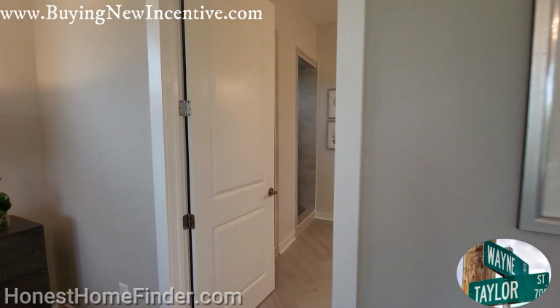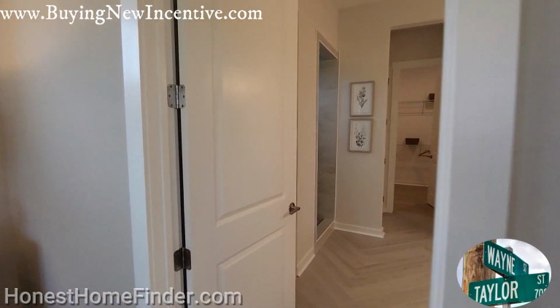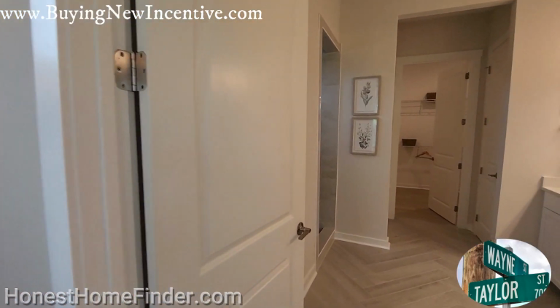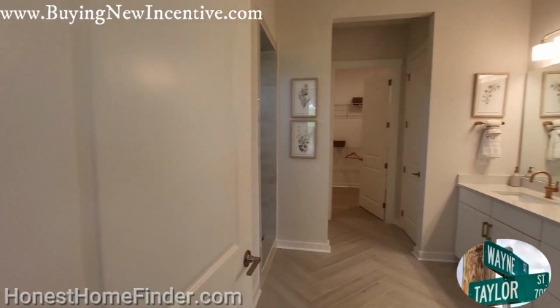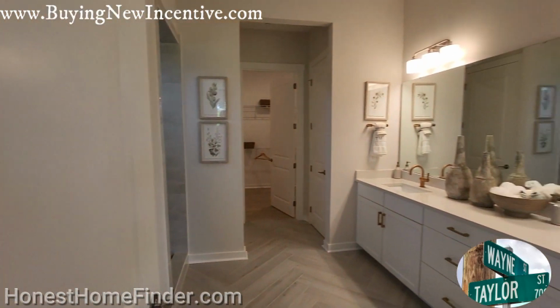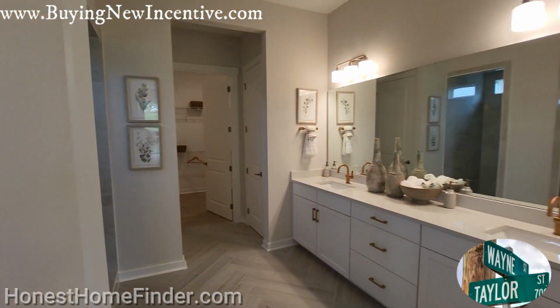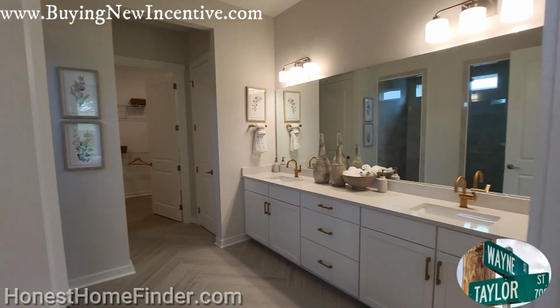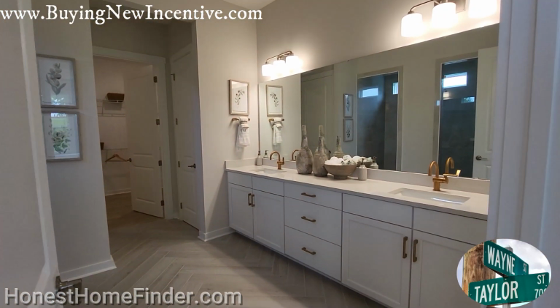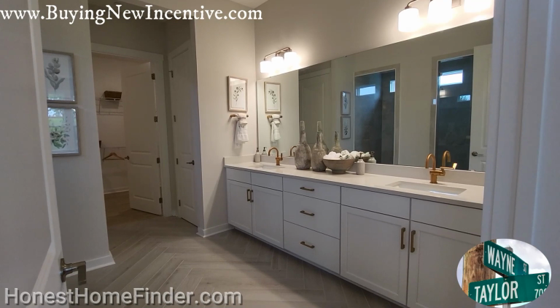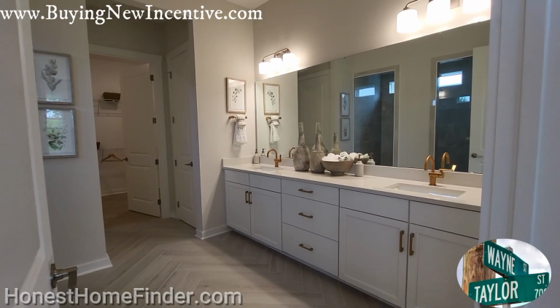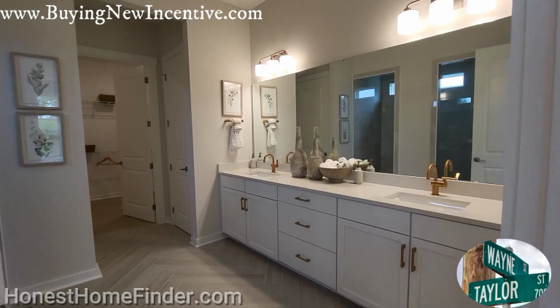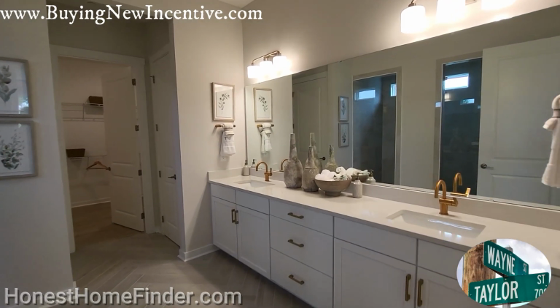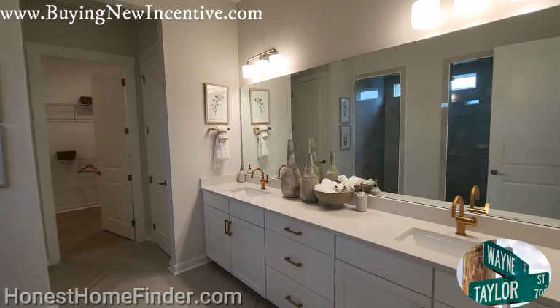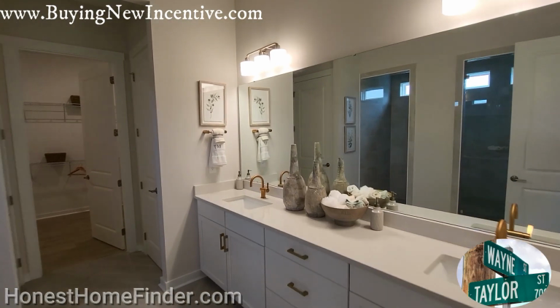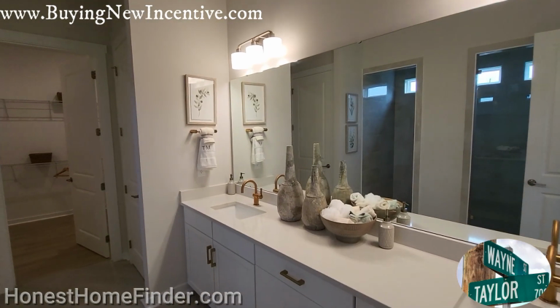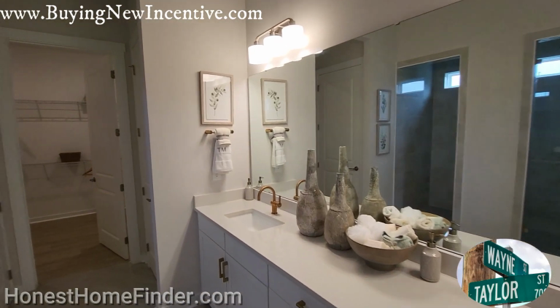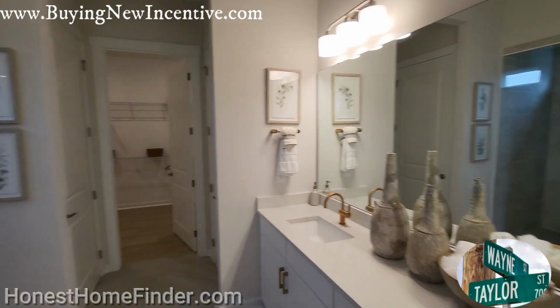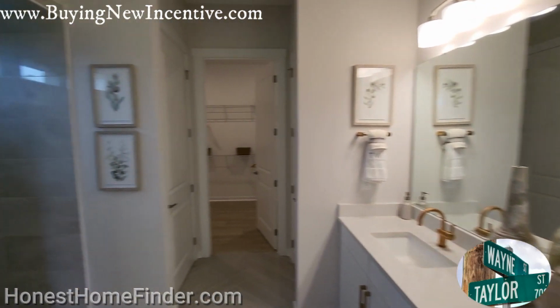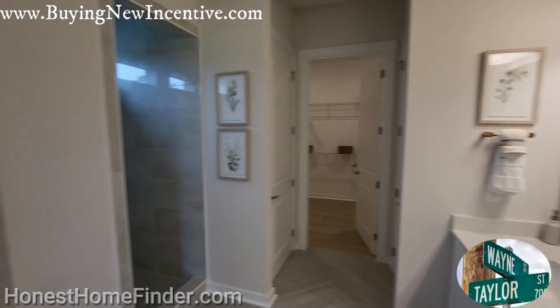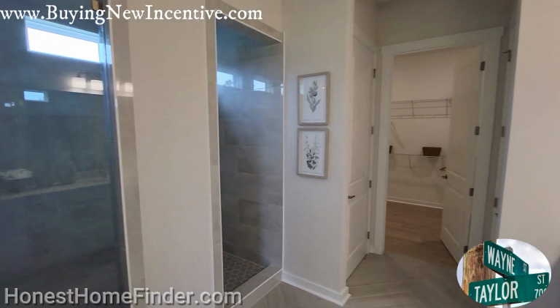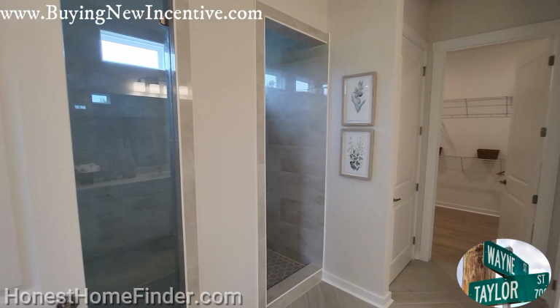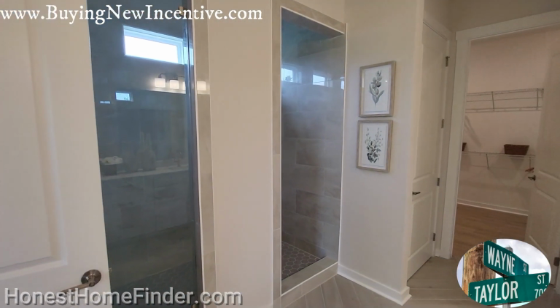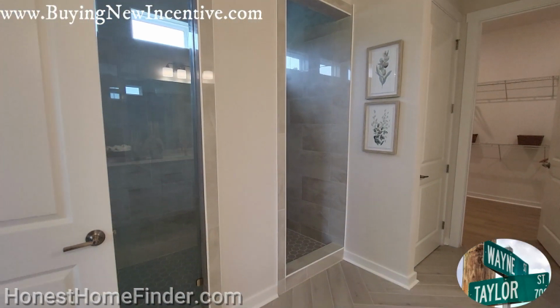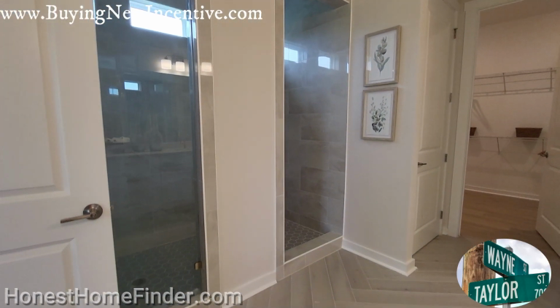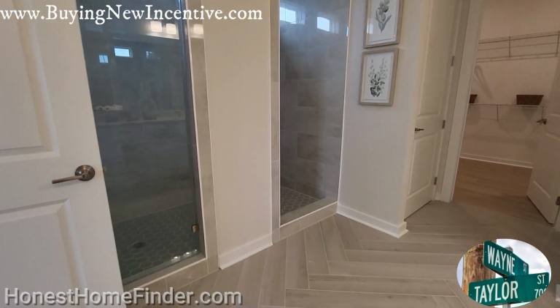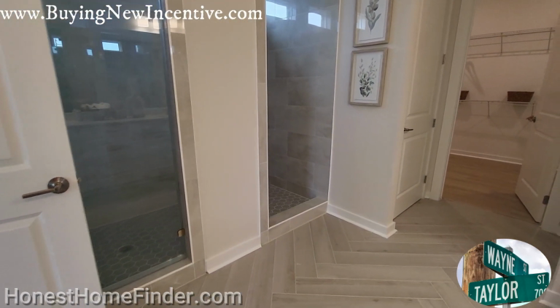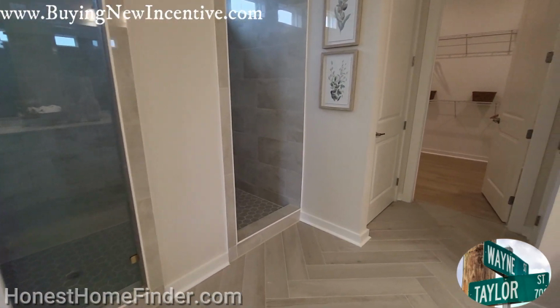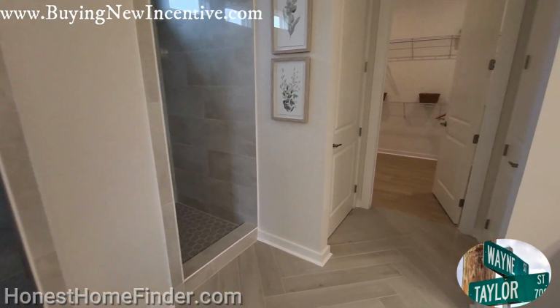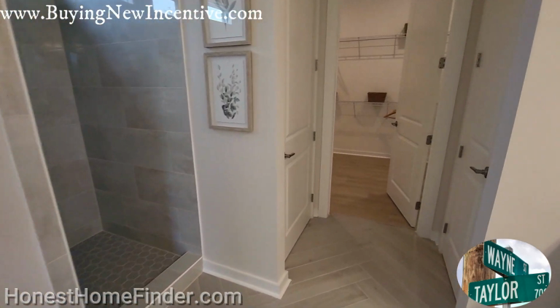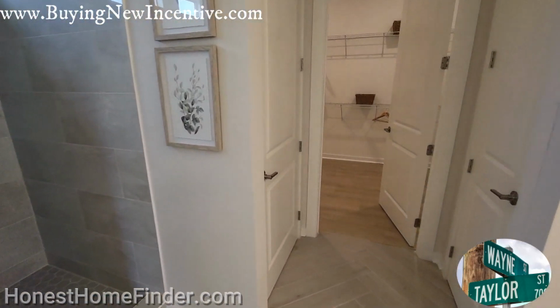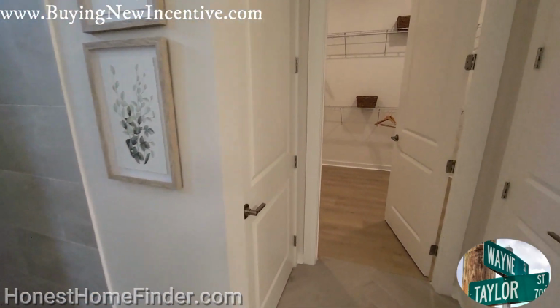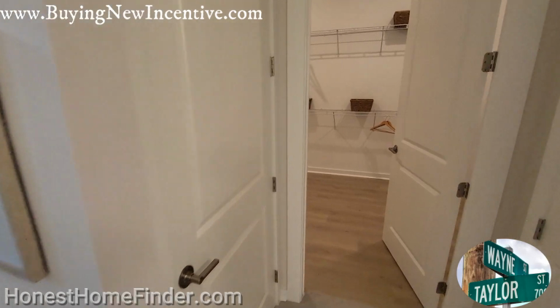Obviously this is the primary suite. As I mentioned on another video — didn't mention it on this one — they've got five floor plans, and all of them have master down except for the Kenworth.